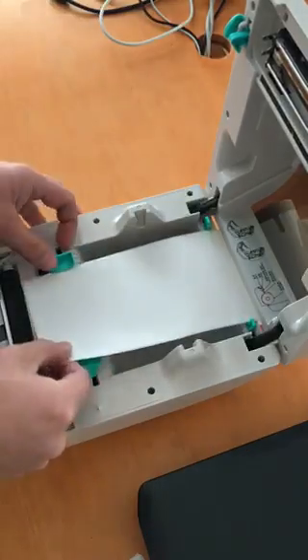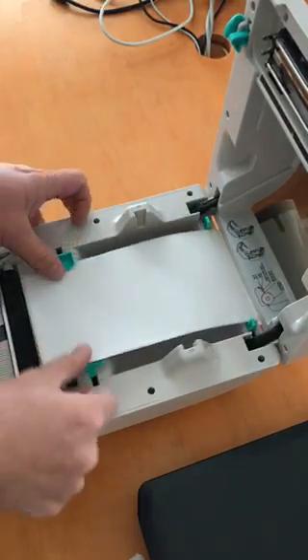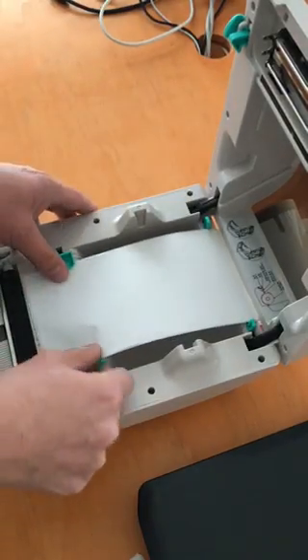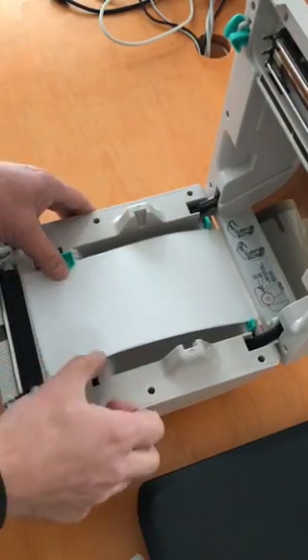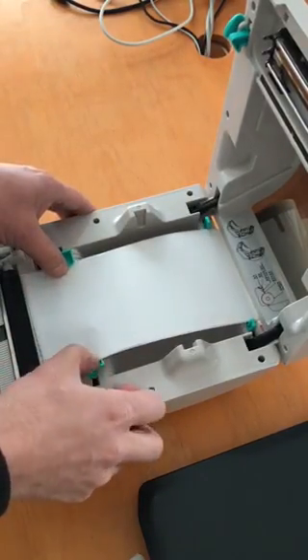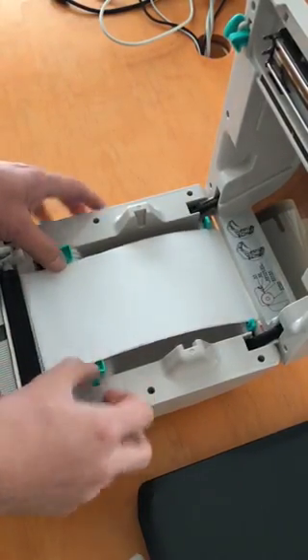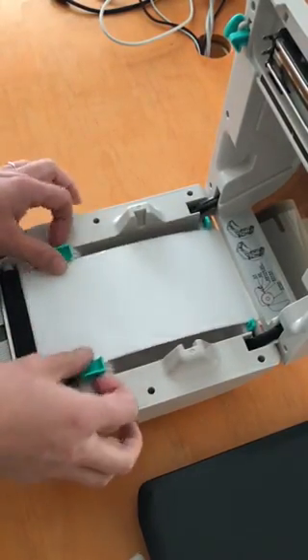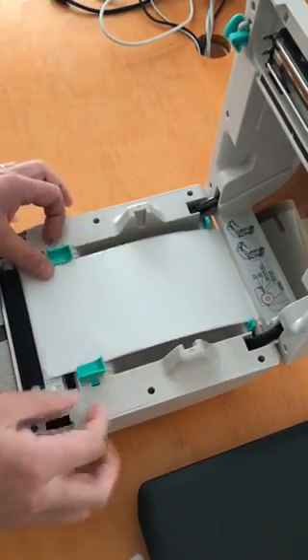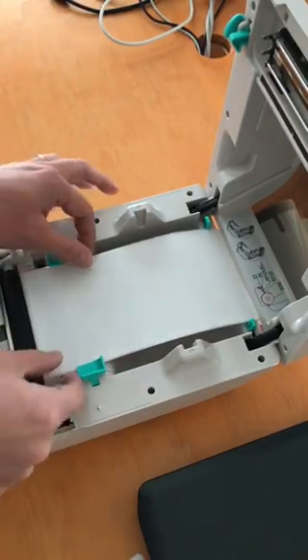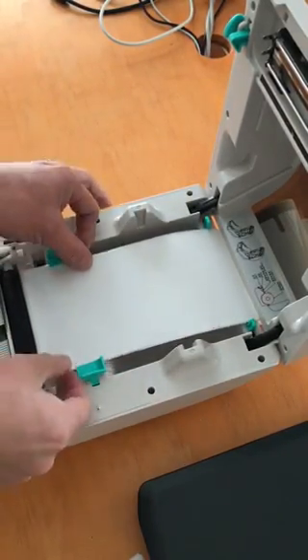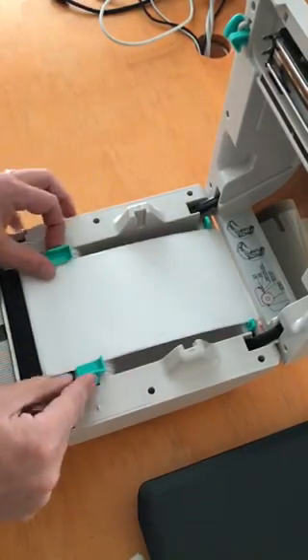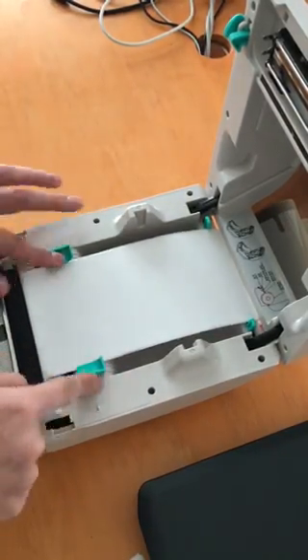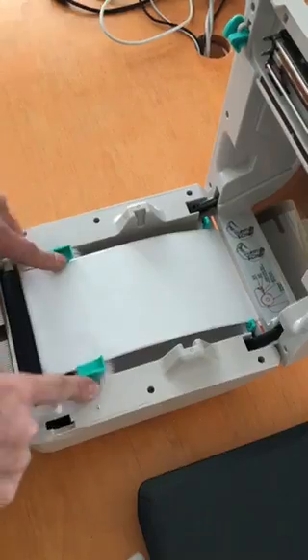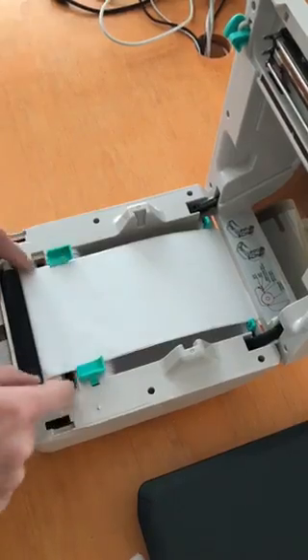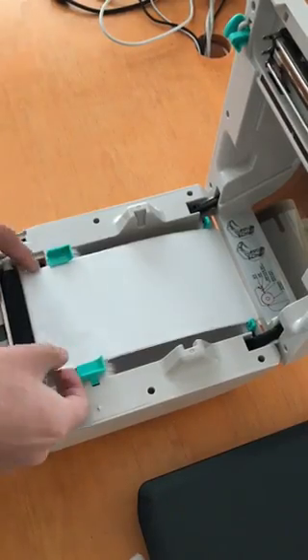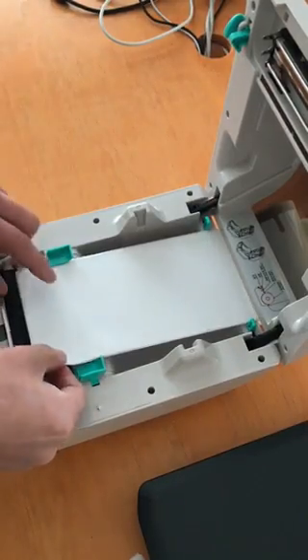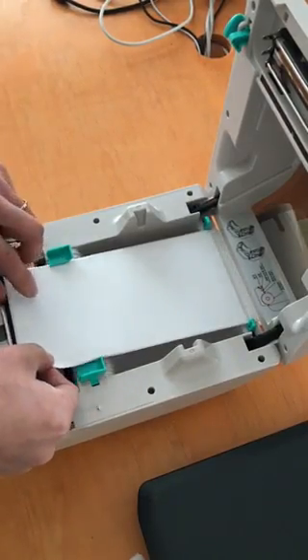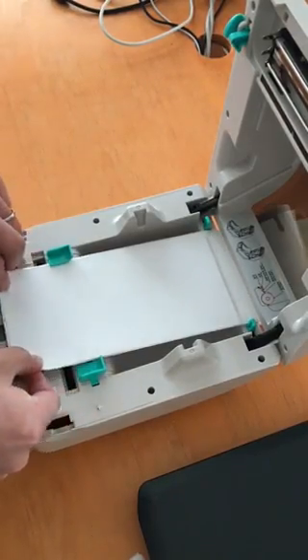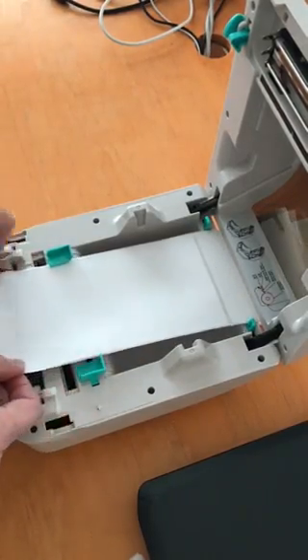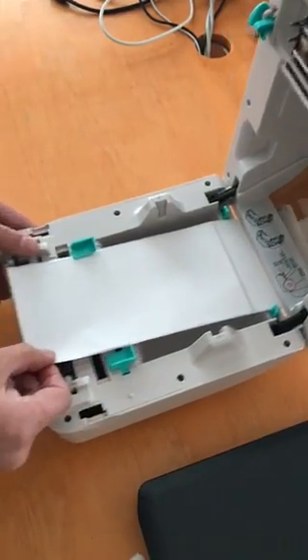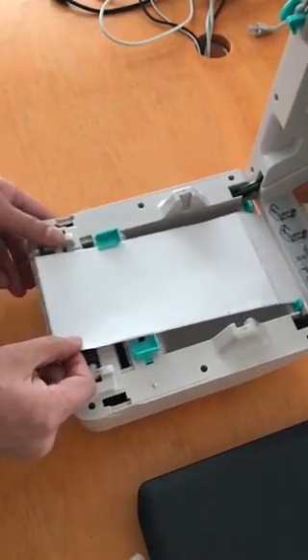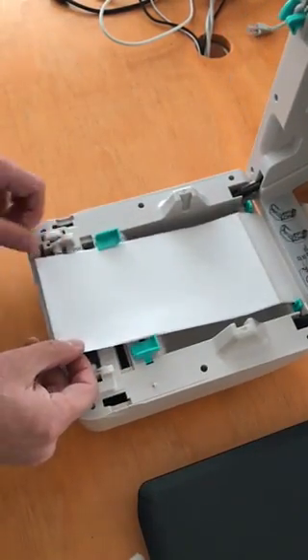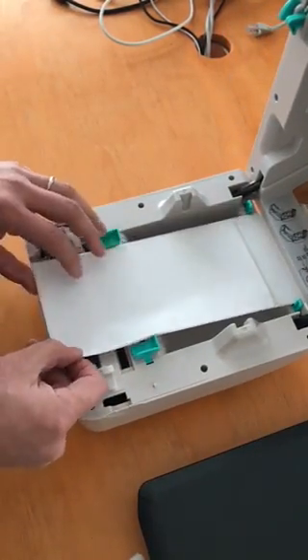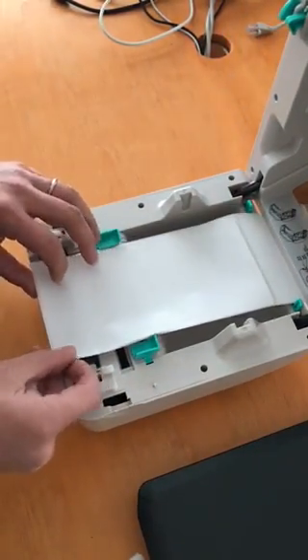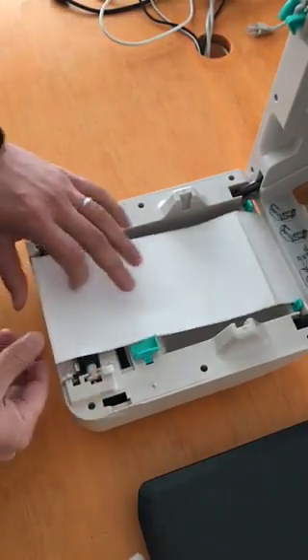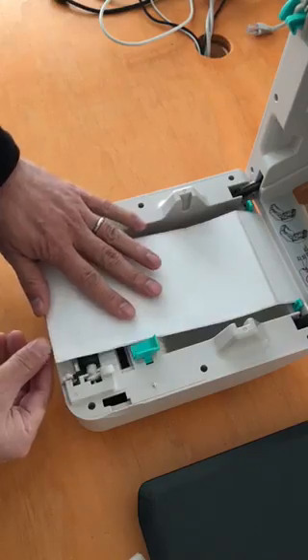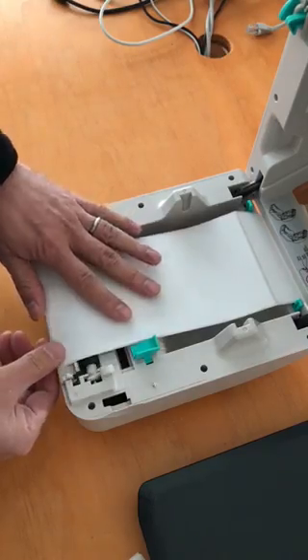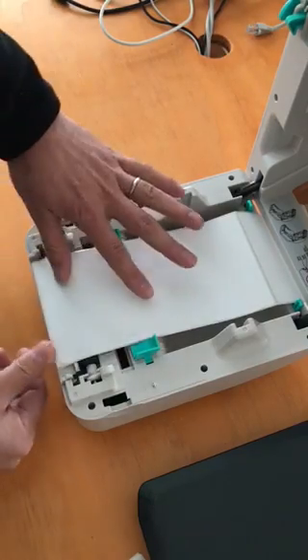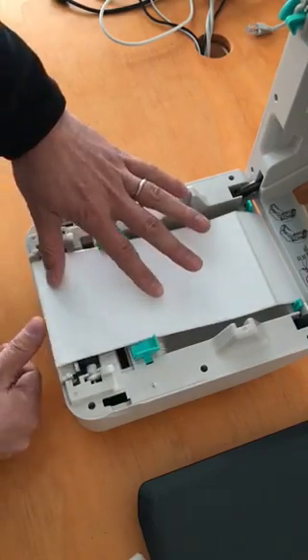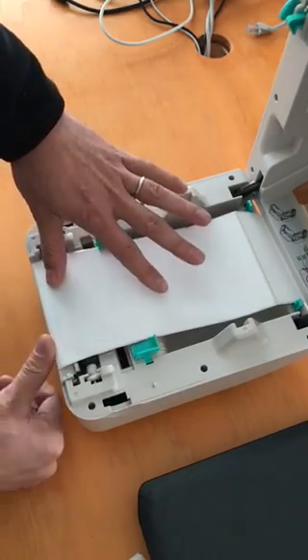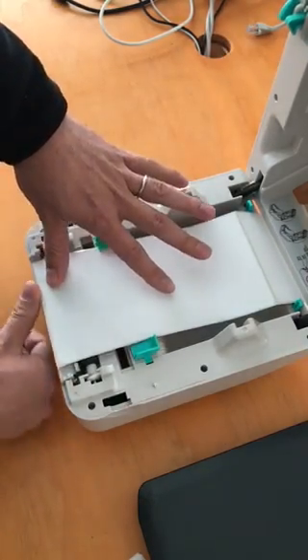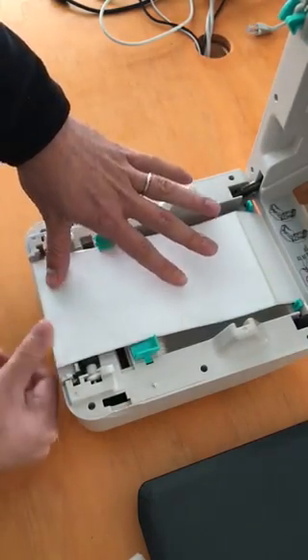And then you slide it in here, and you need to put it underneath these two things. The paper should load to the edges of the printer.